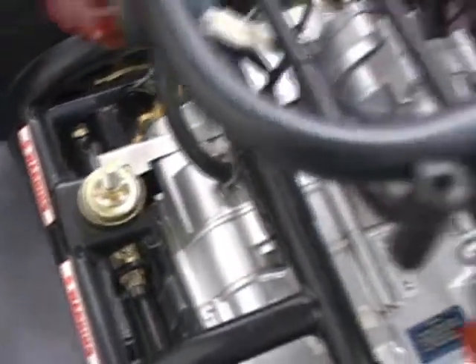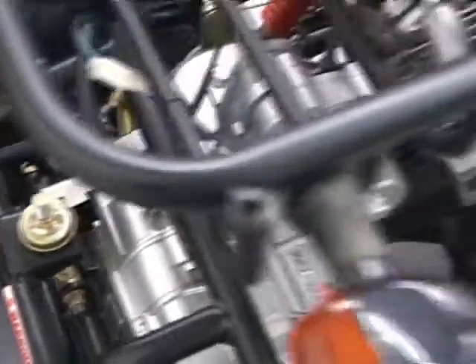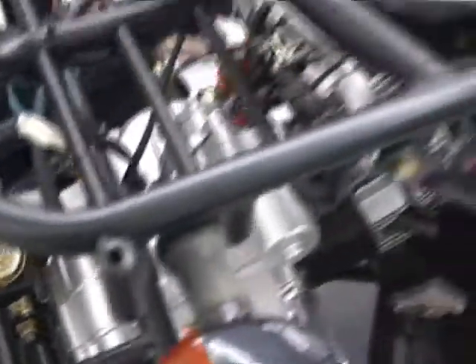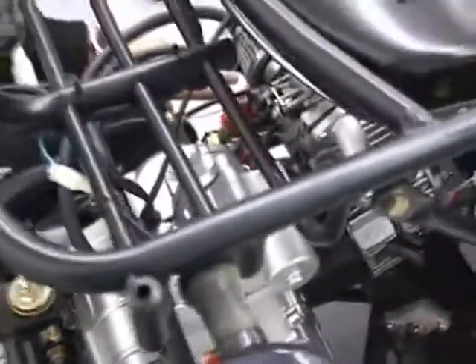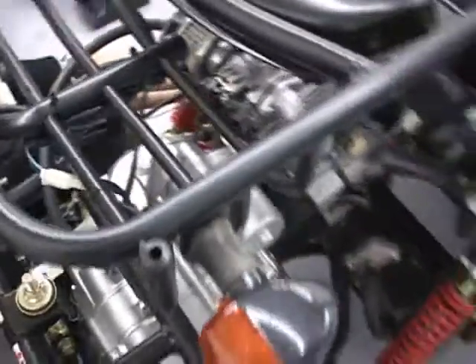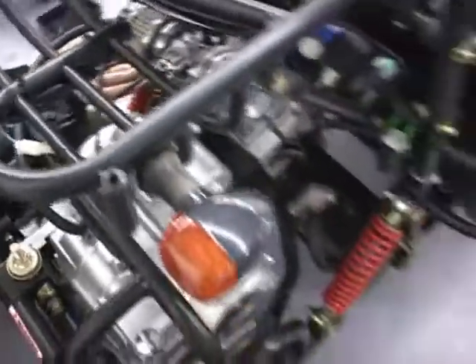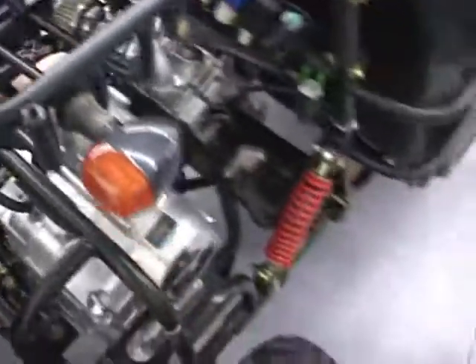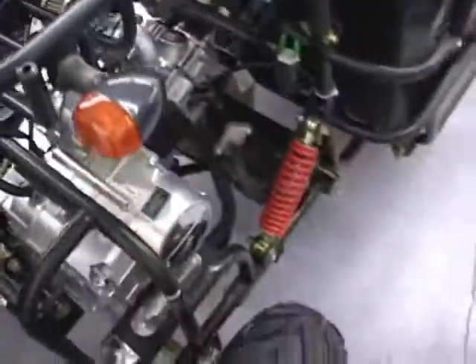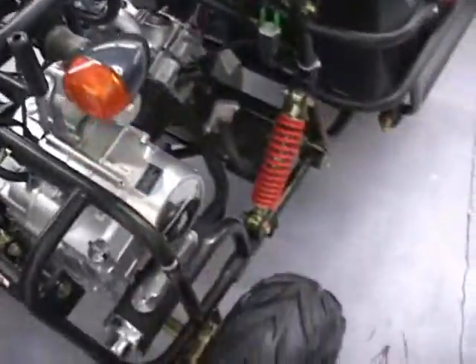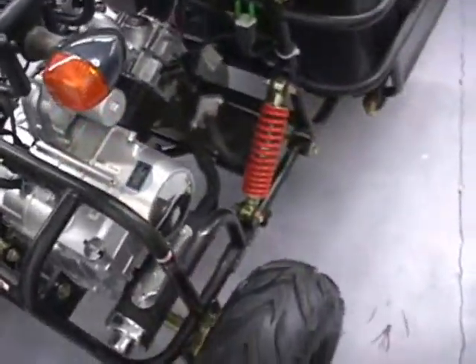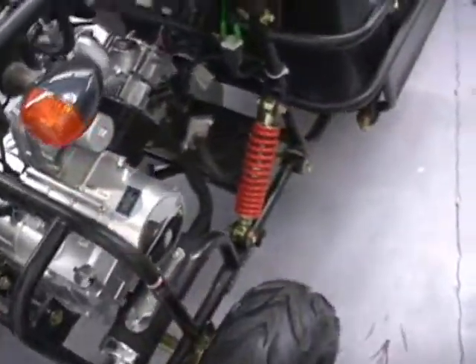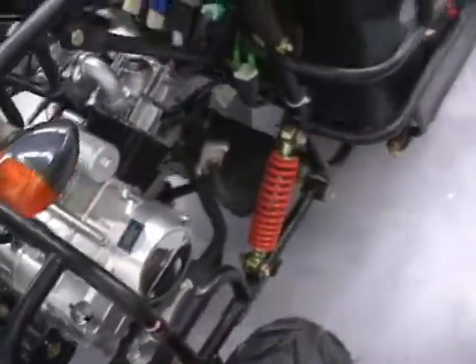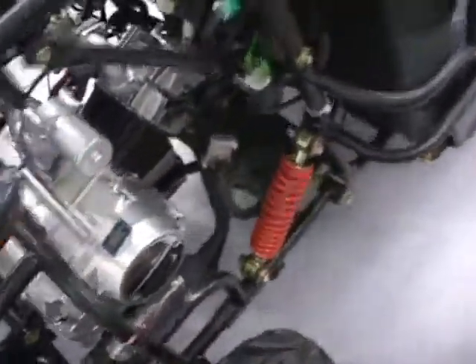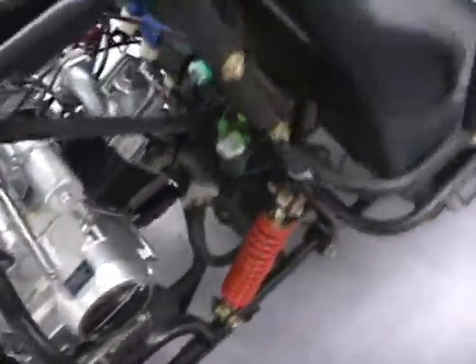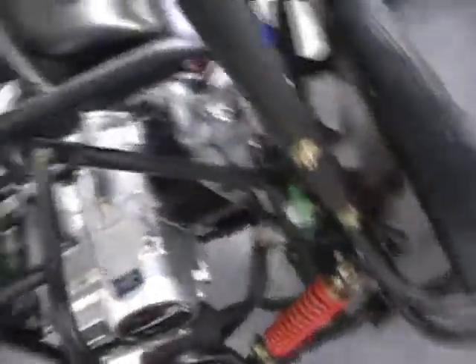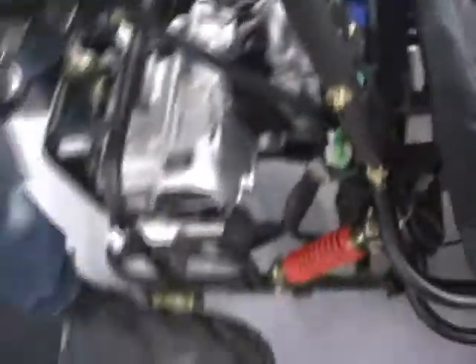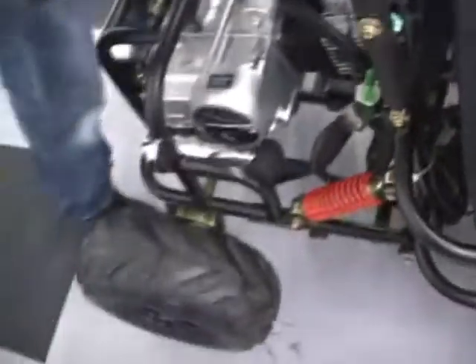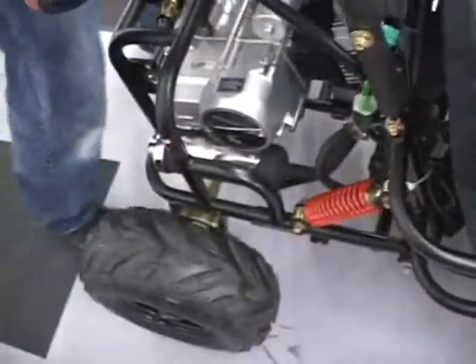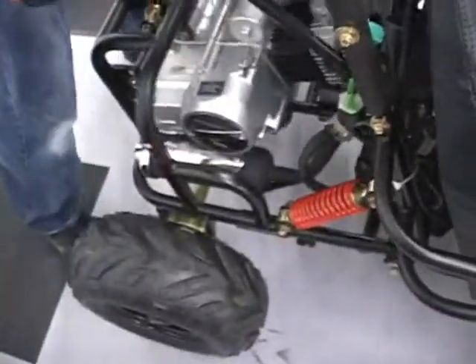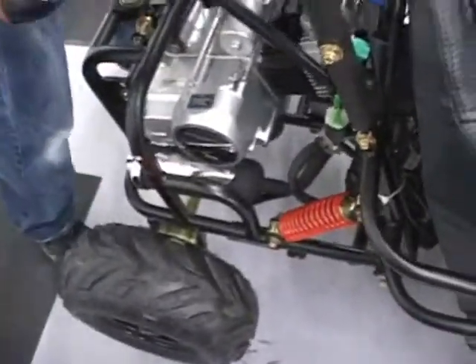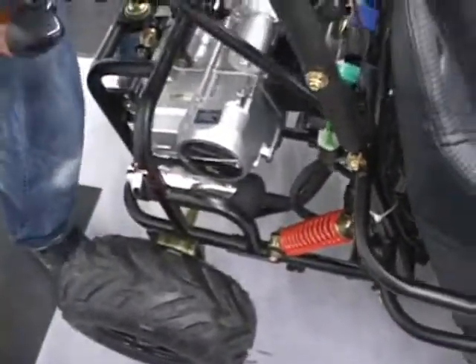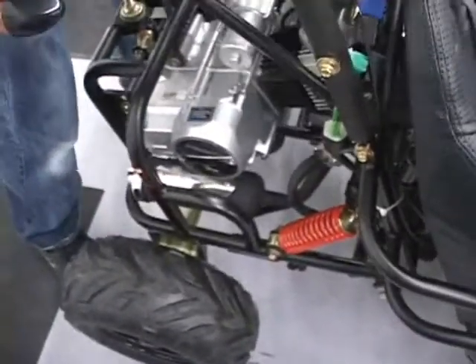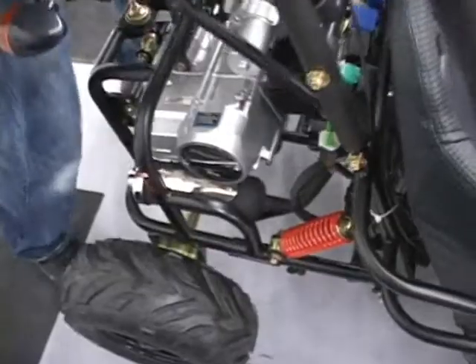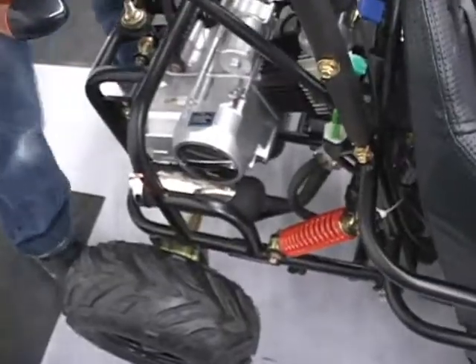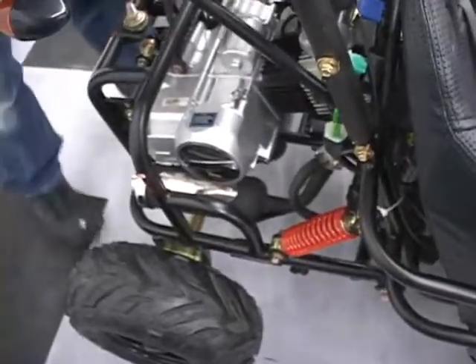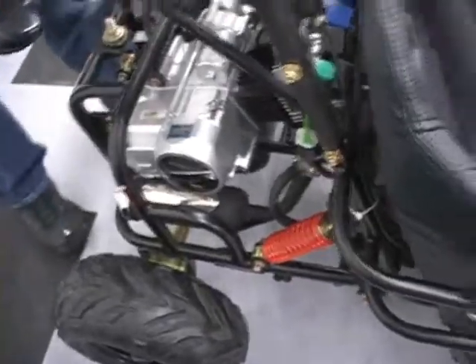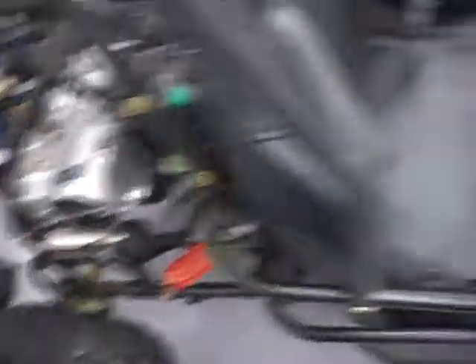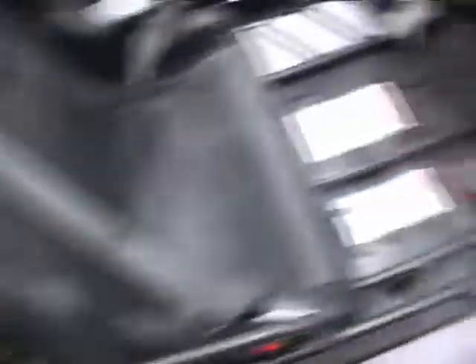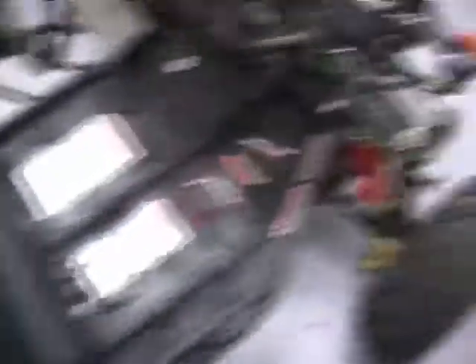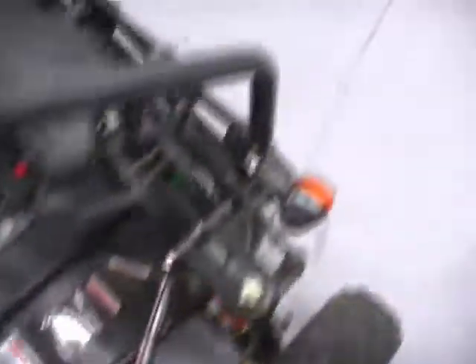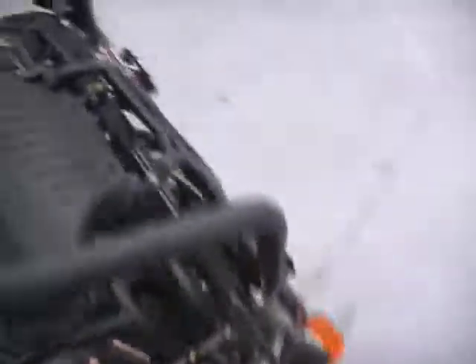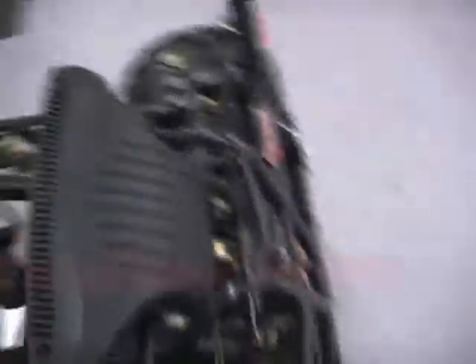You've got suspension in the back here. It's basically a swing arm setup. Not really great shocks, but it's not going to be something that just bounces you around.